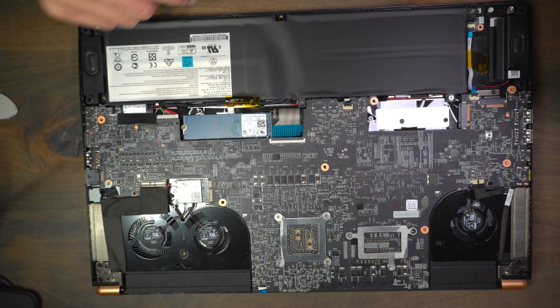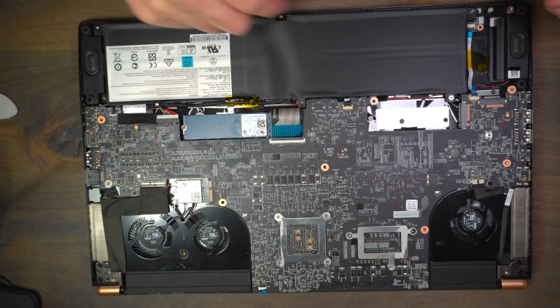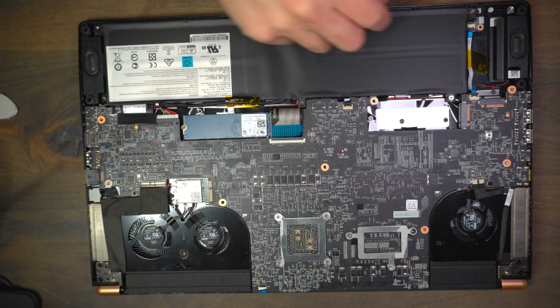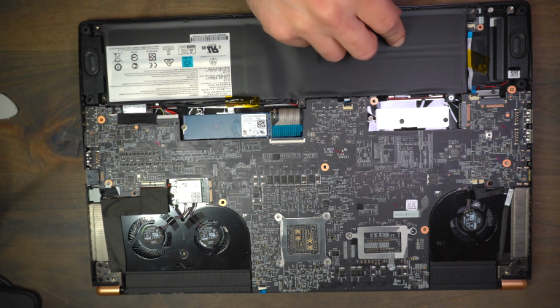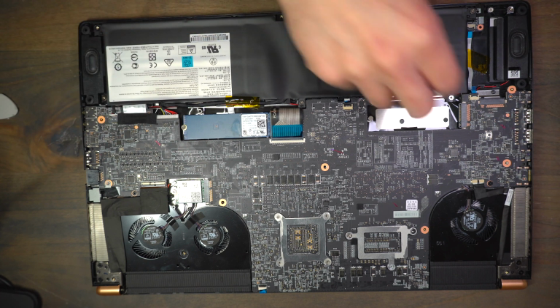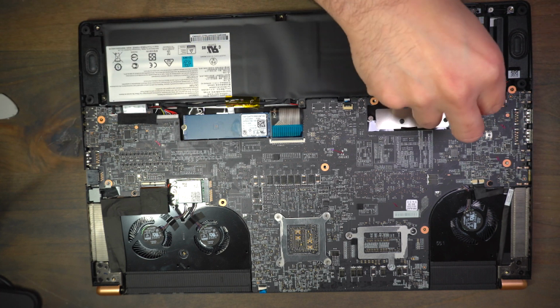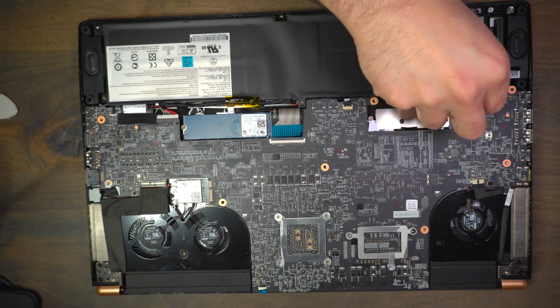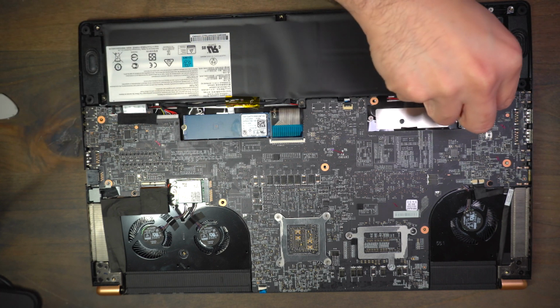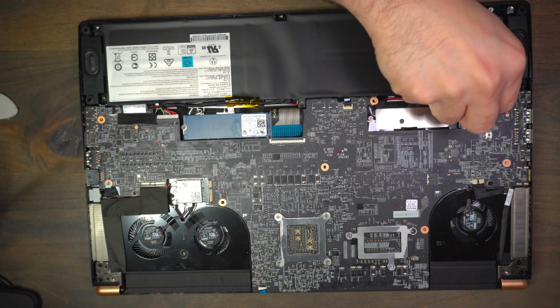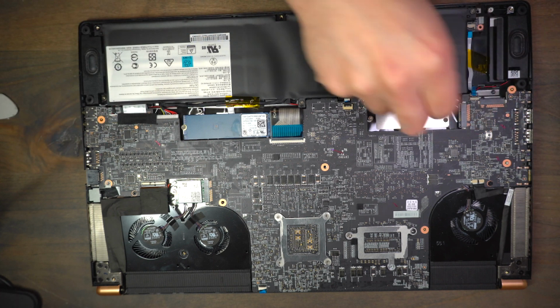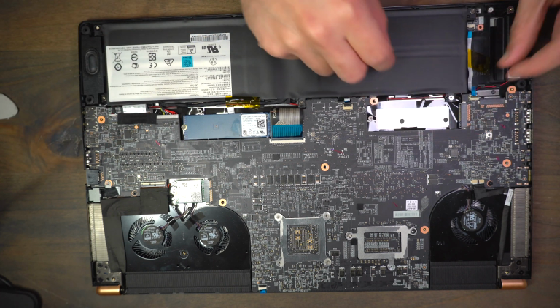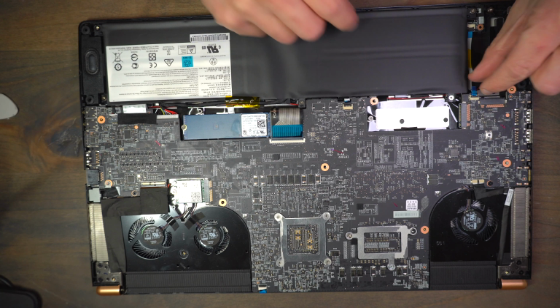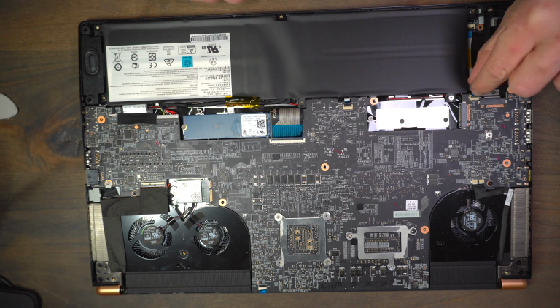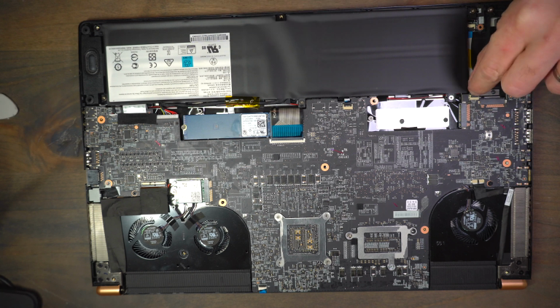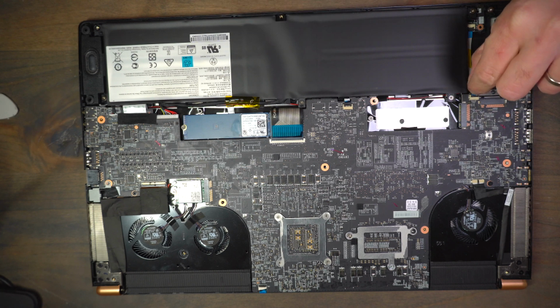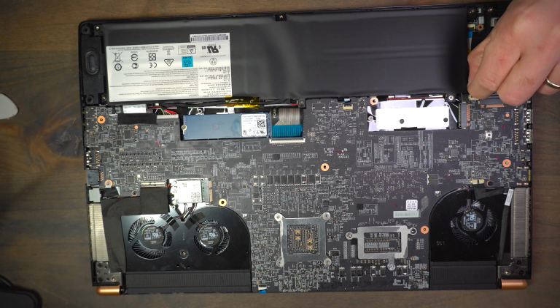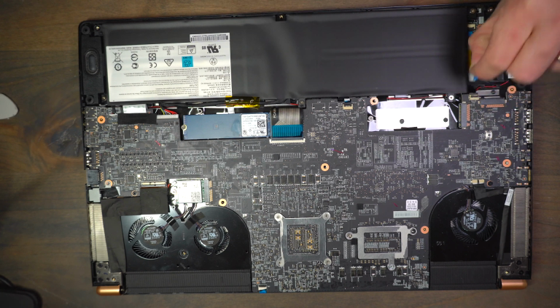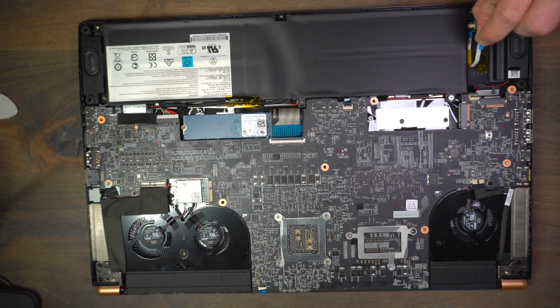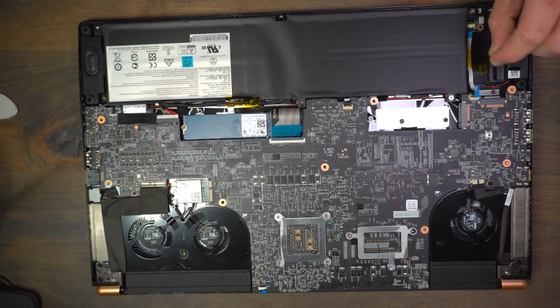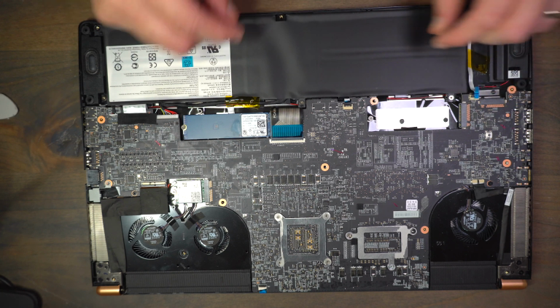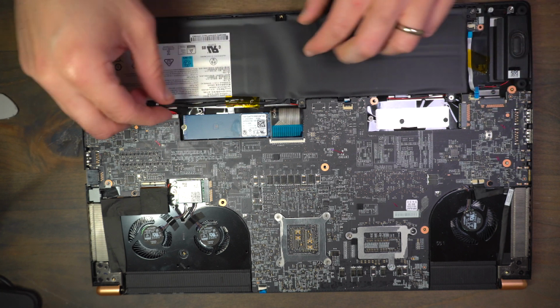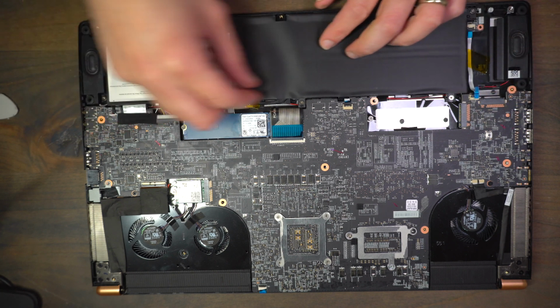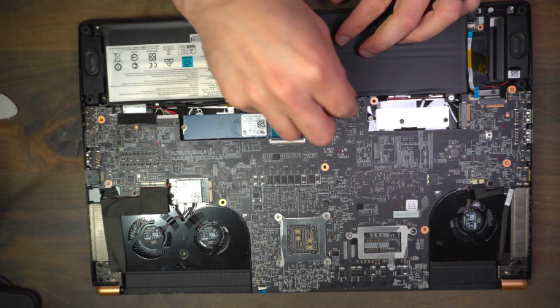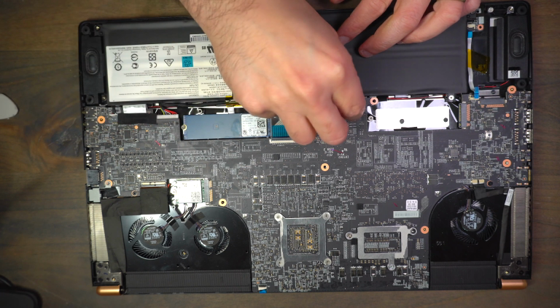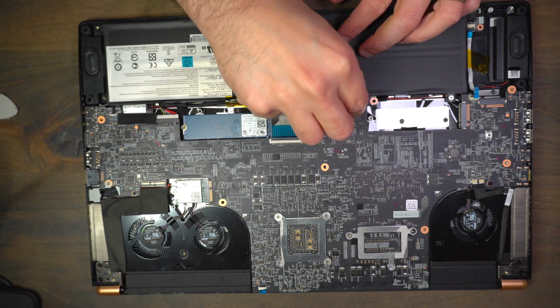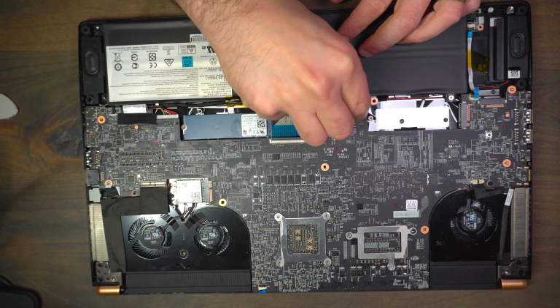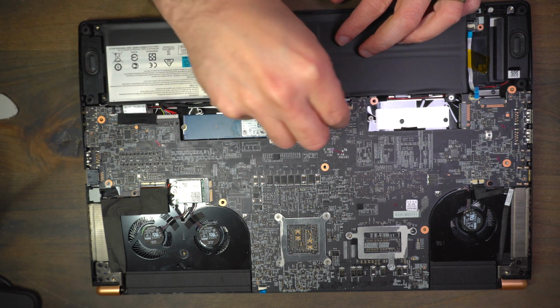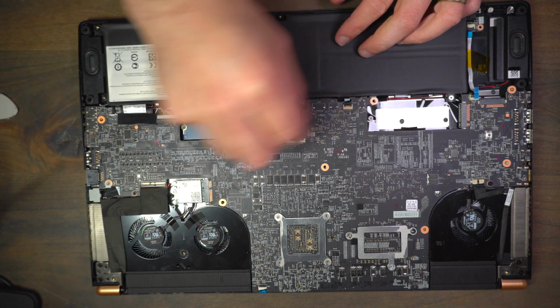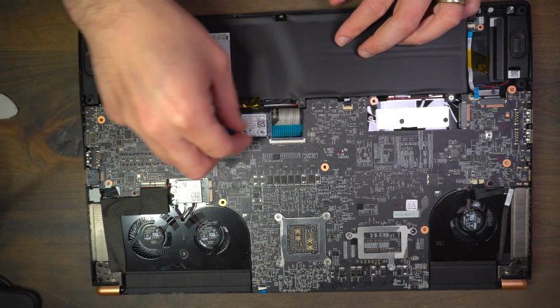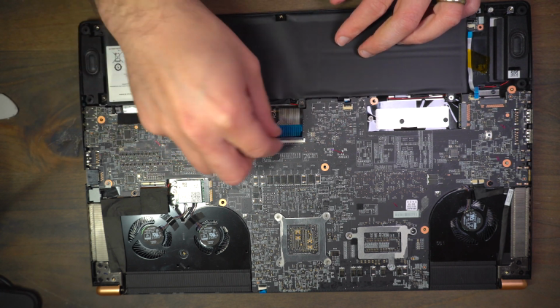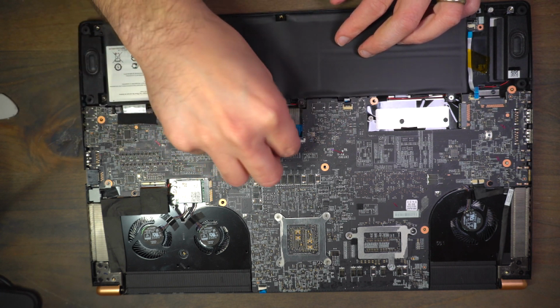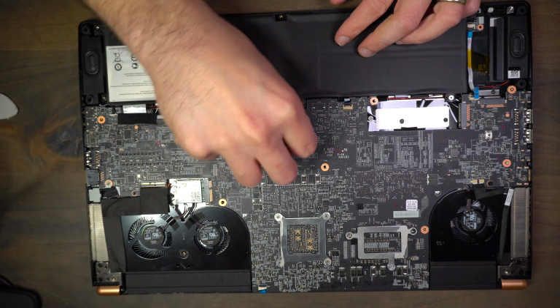I don't know why MSI does this, but, well, that's just what they do I guess.